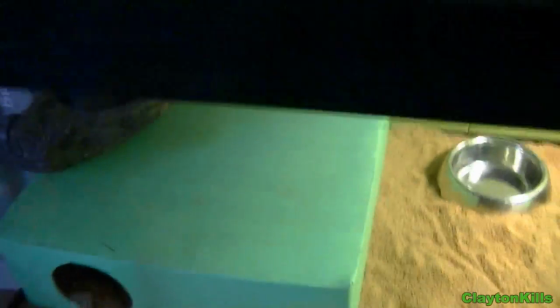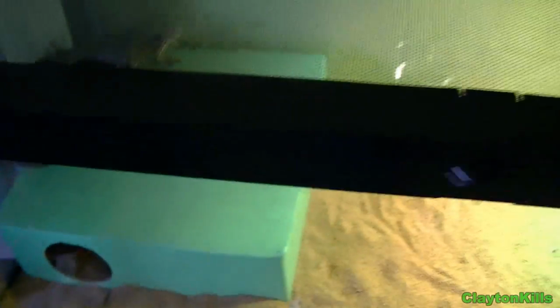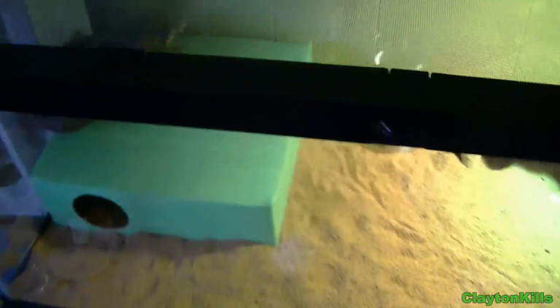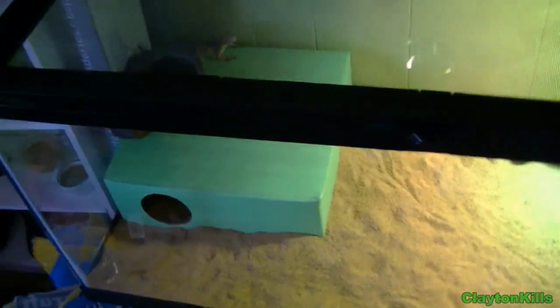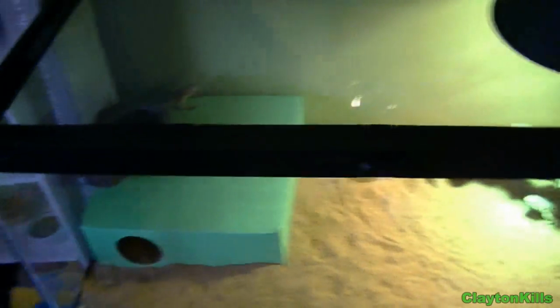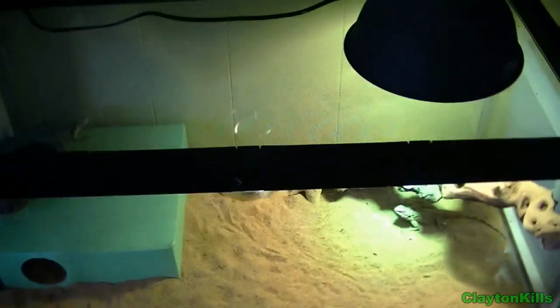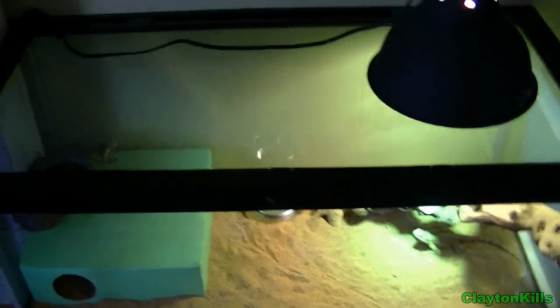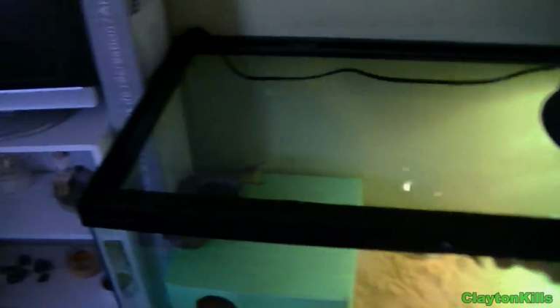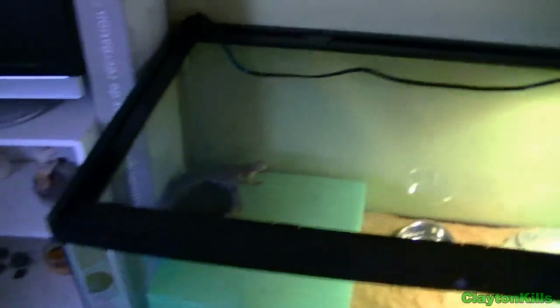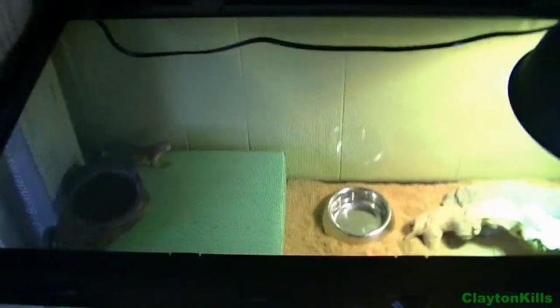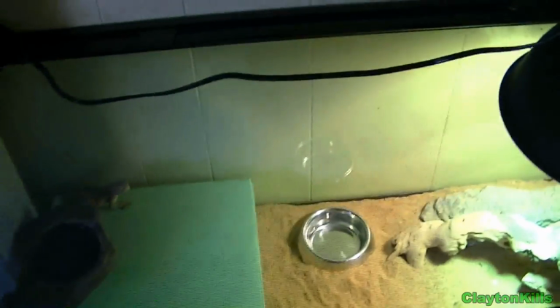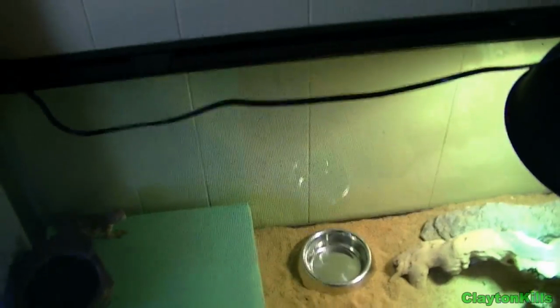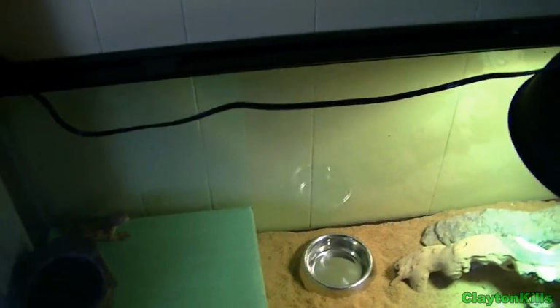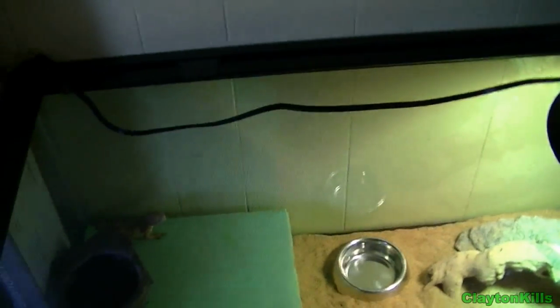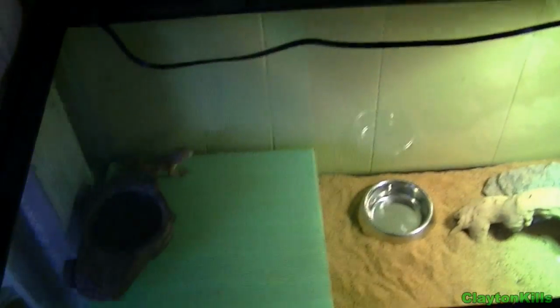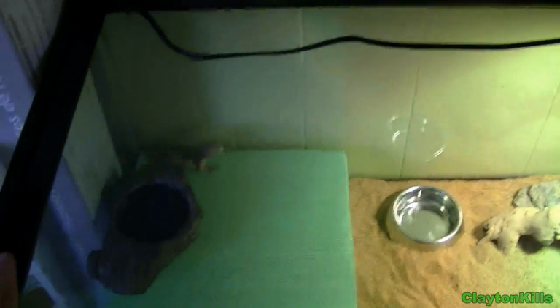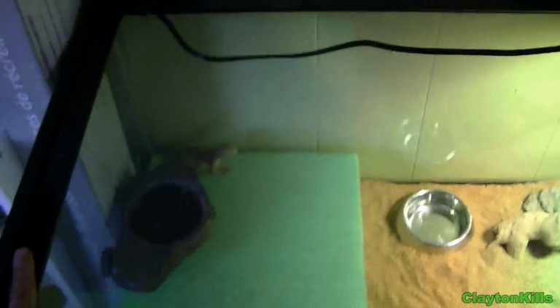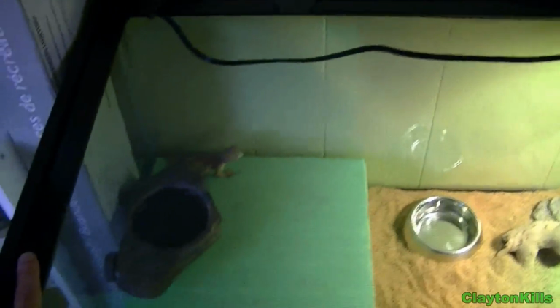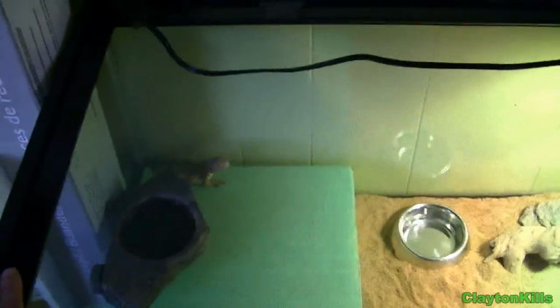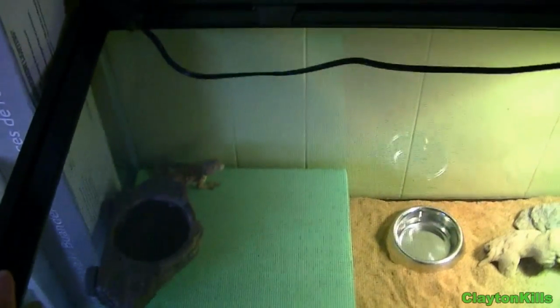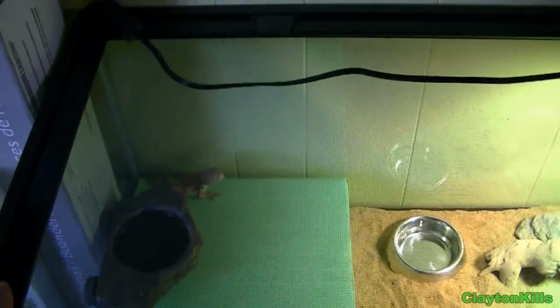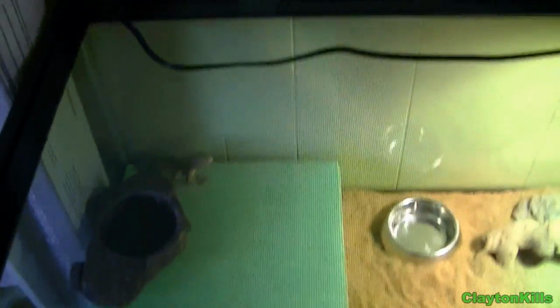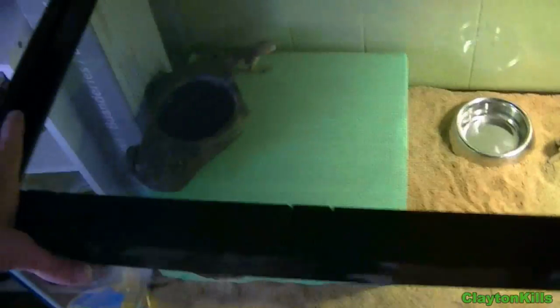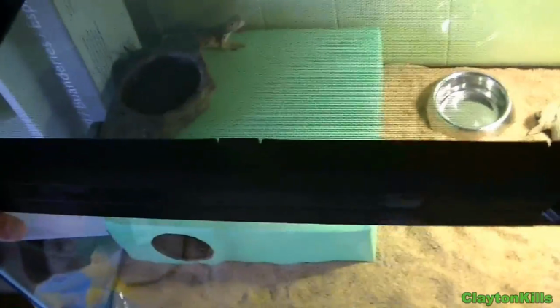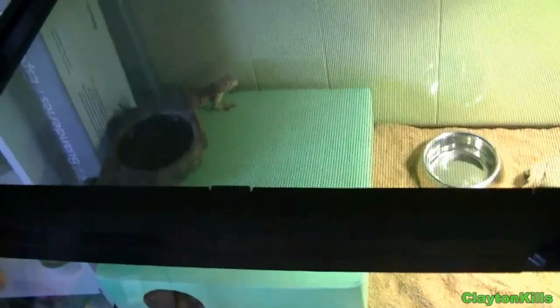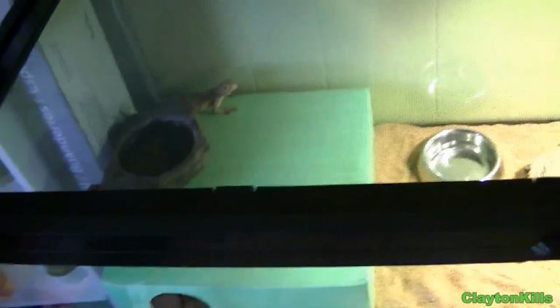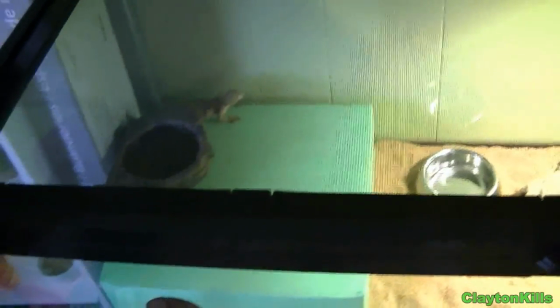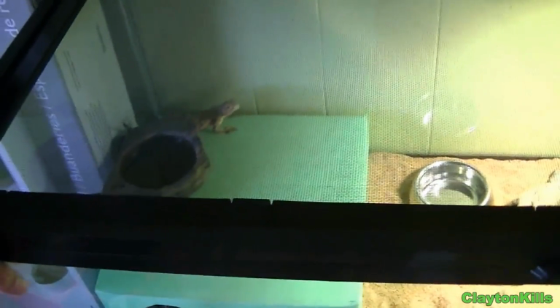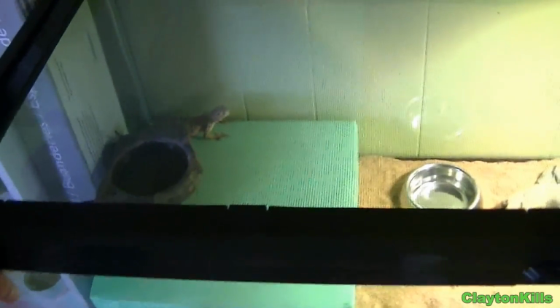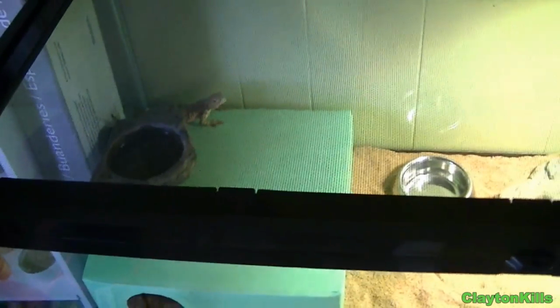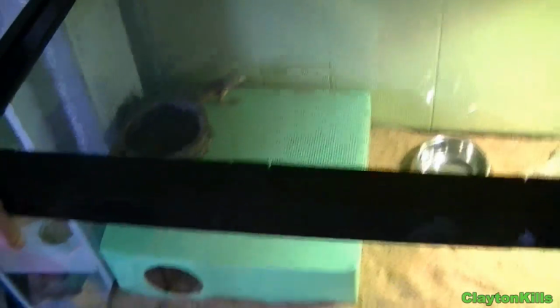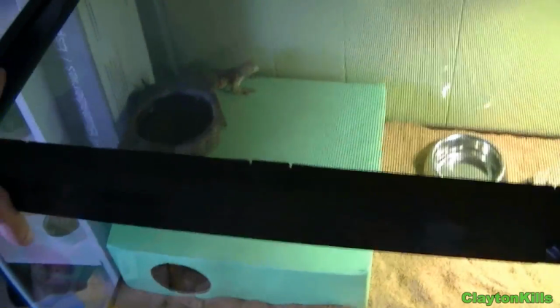My tank is 36 by 18, or something like that. I may upgrade them to a 46, which is recommended.